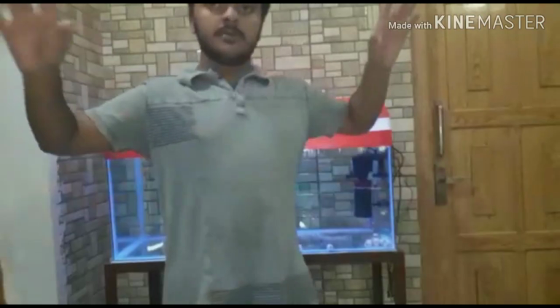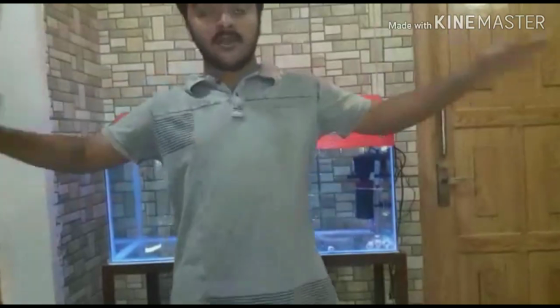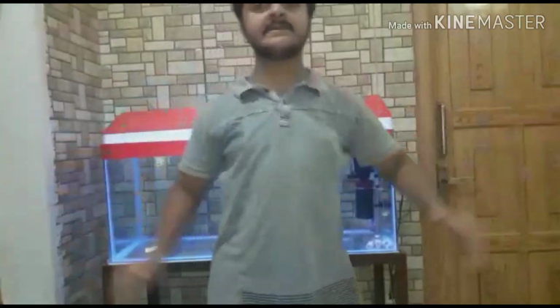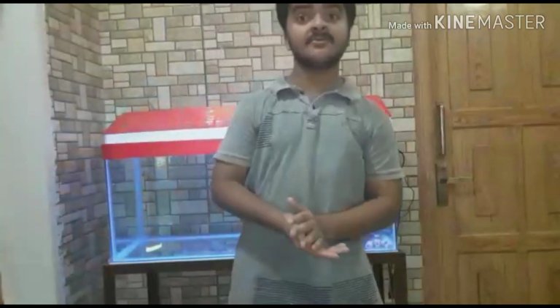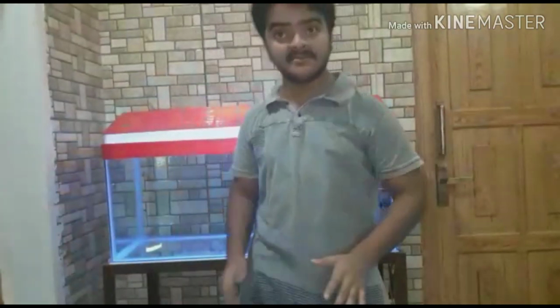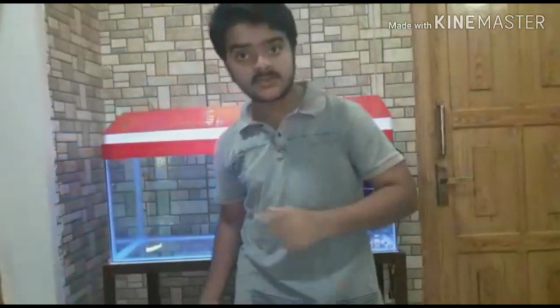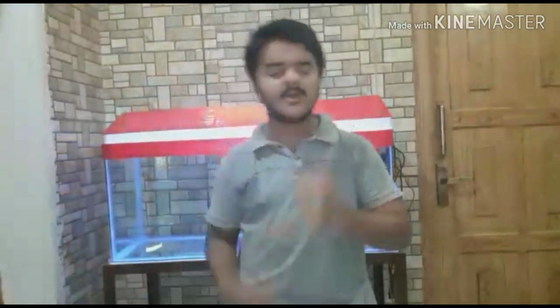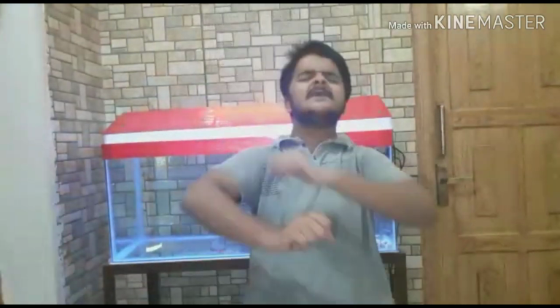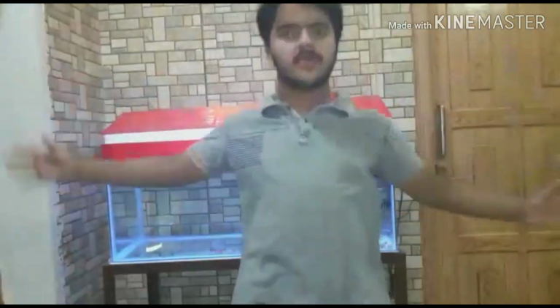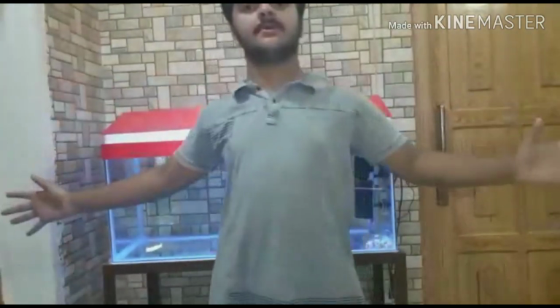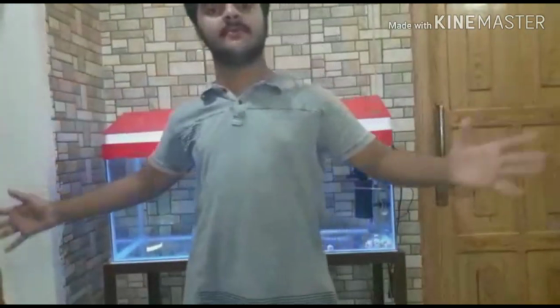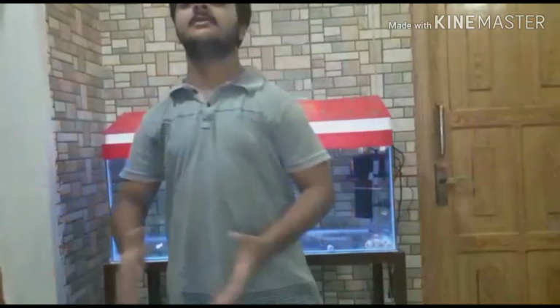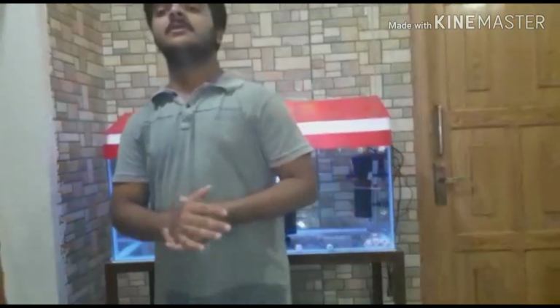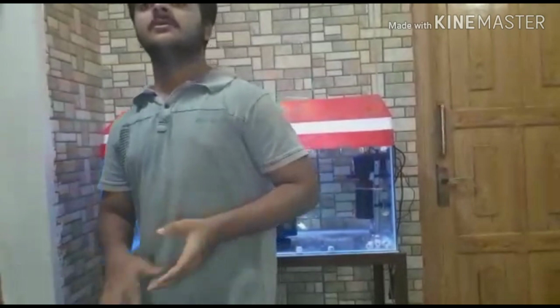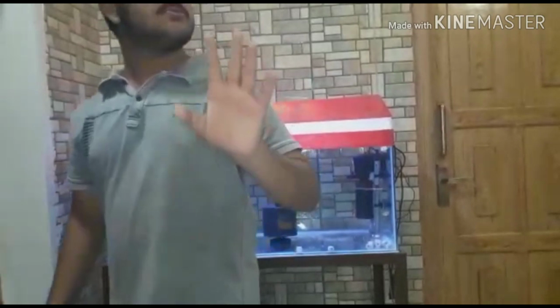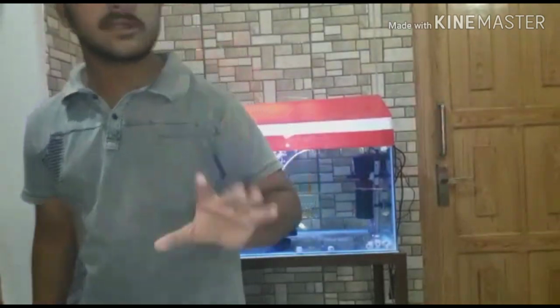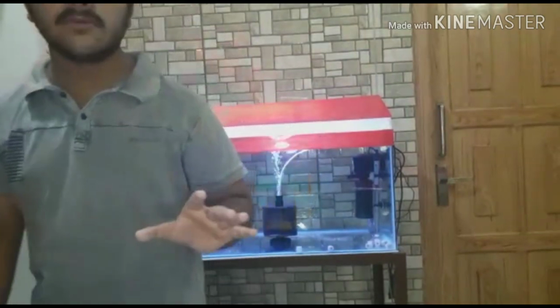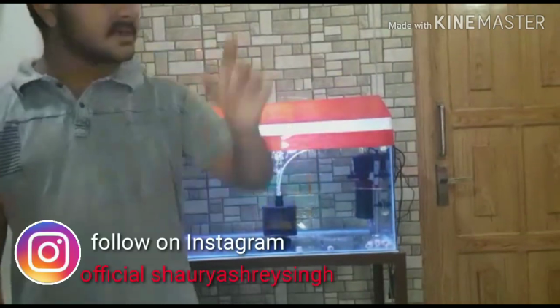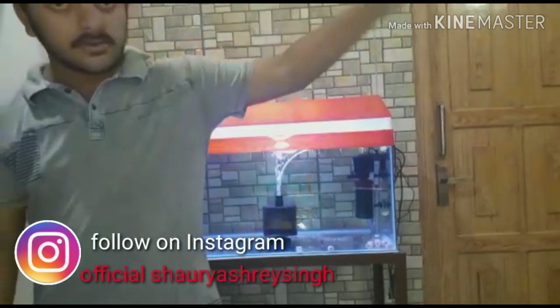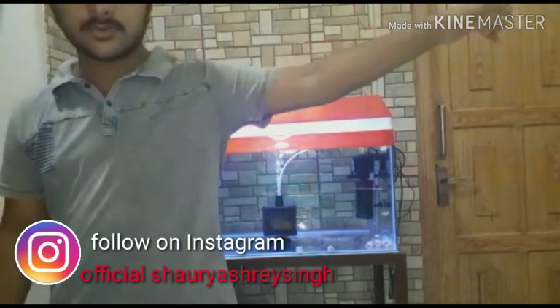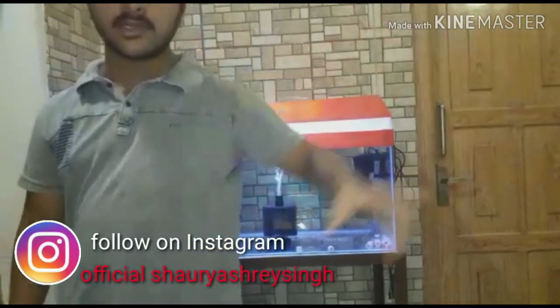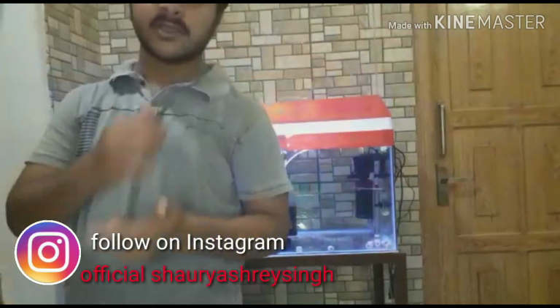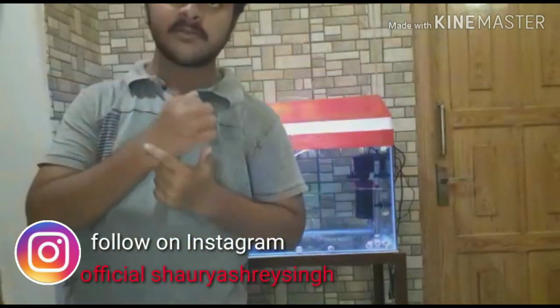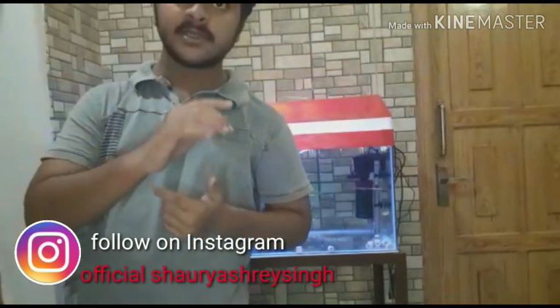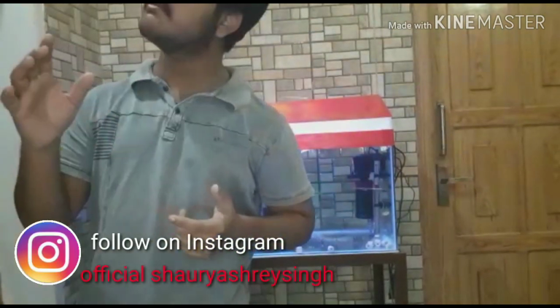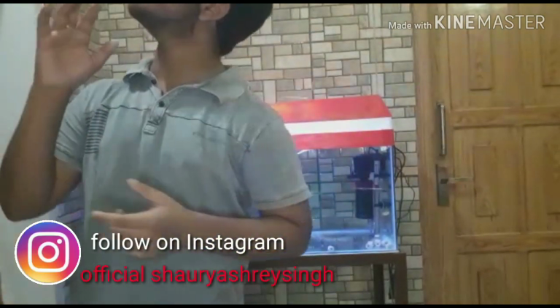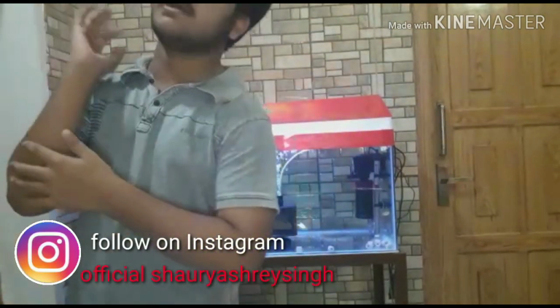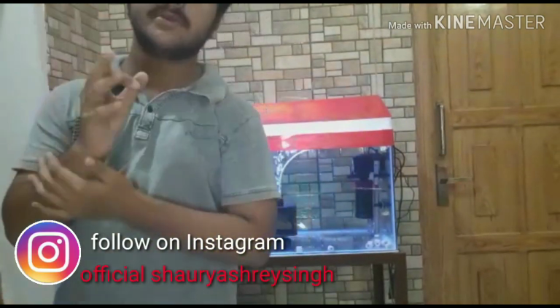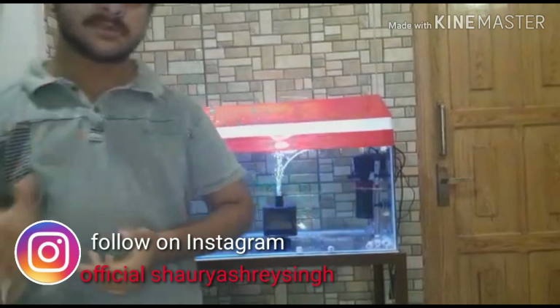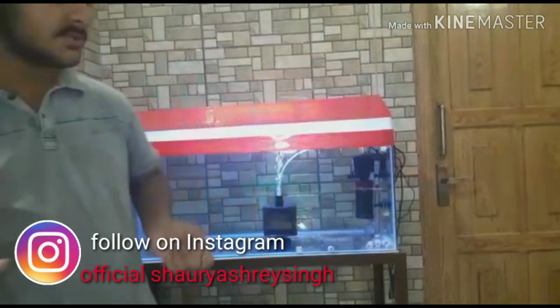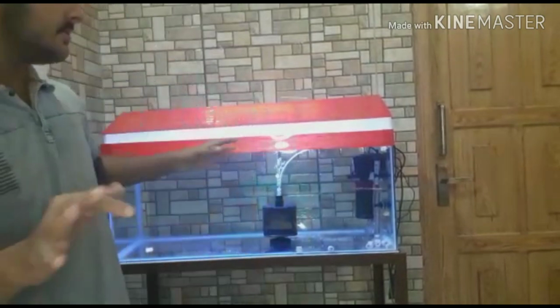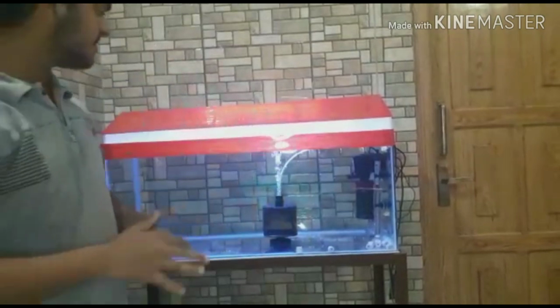Hello friends, welcome to my channel. My name is Soraya's Aquatic World. People are sleeping at 11am, but we started the video at 11am.